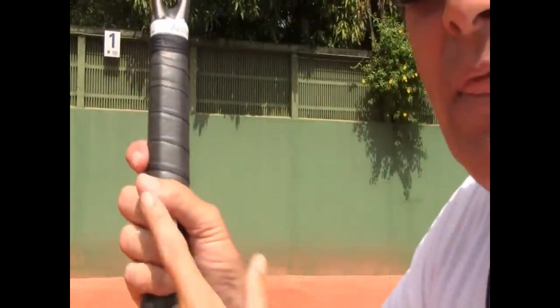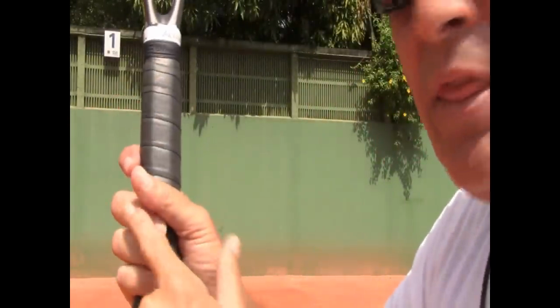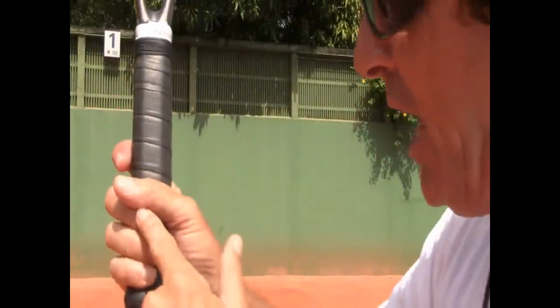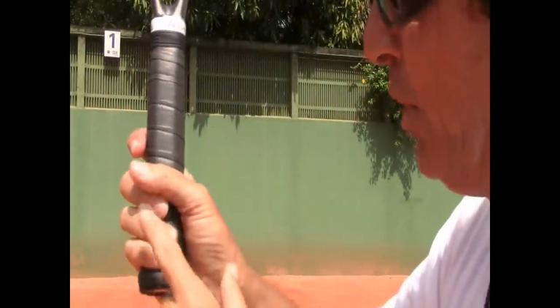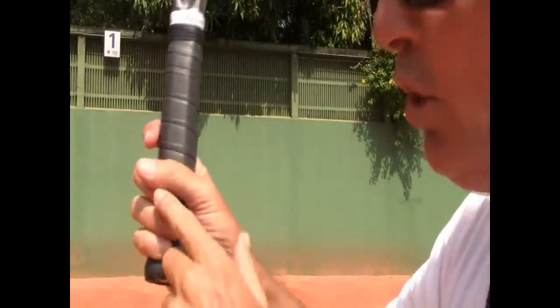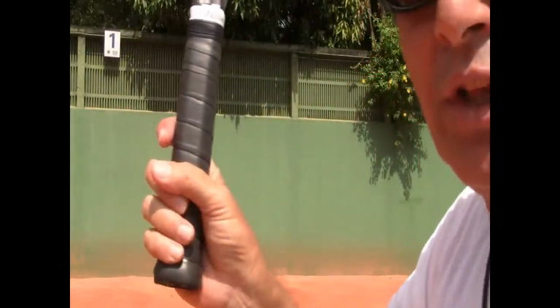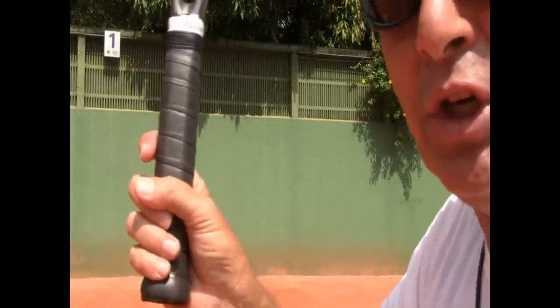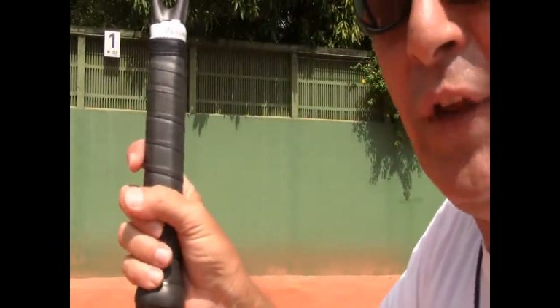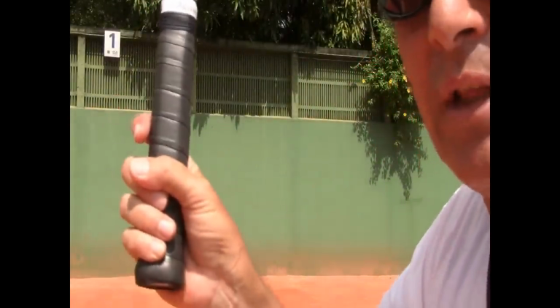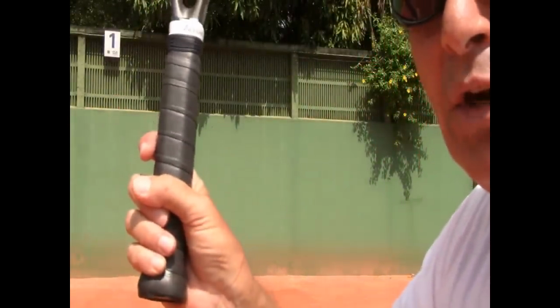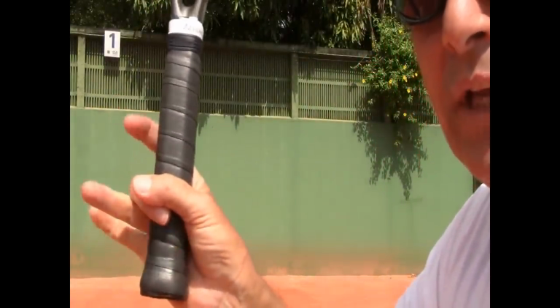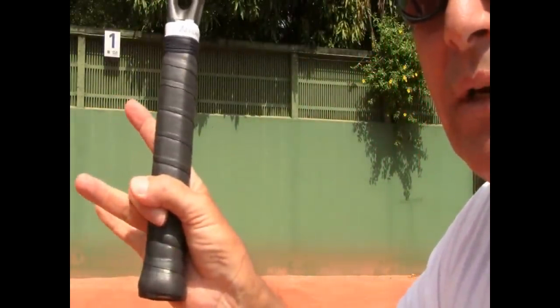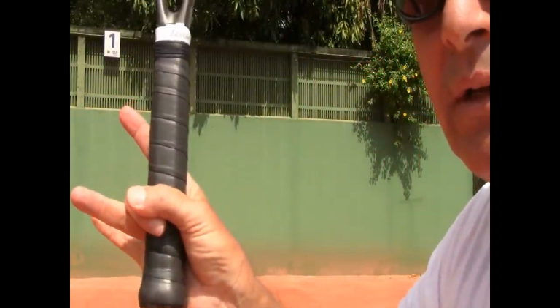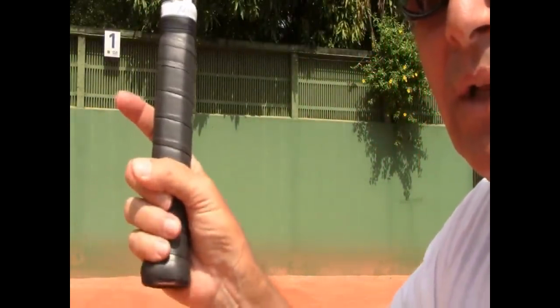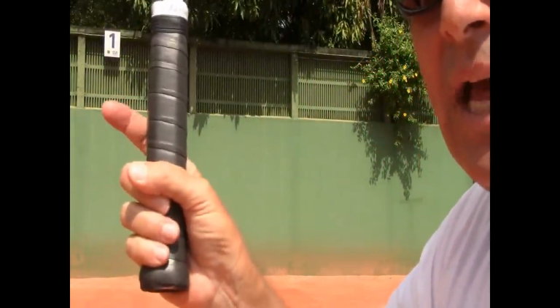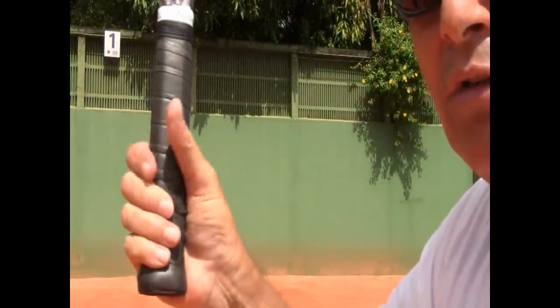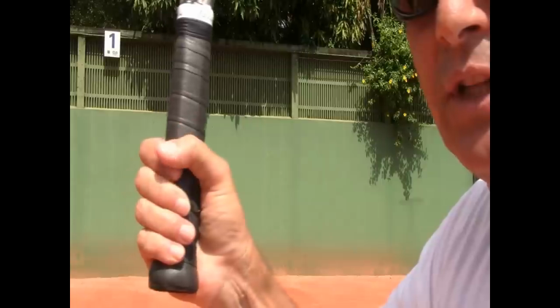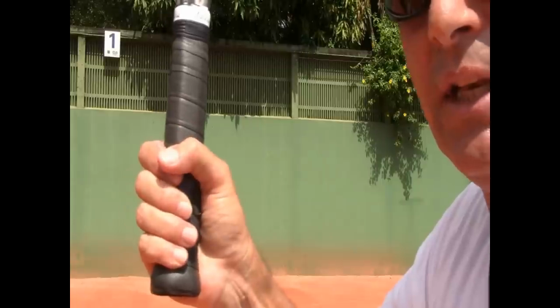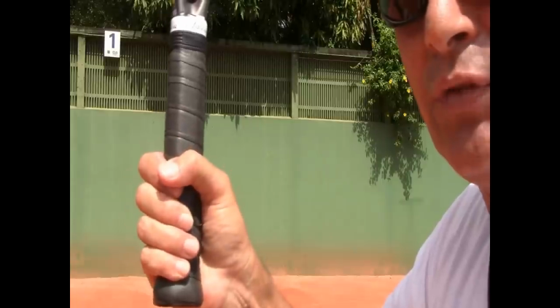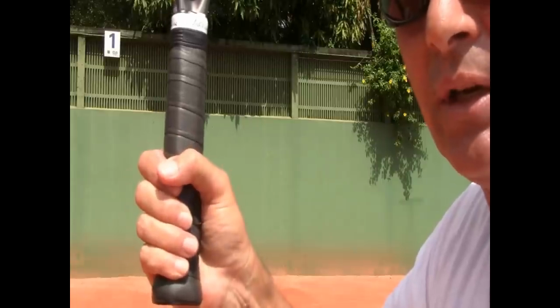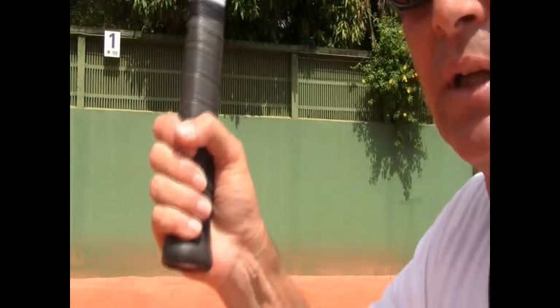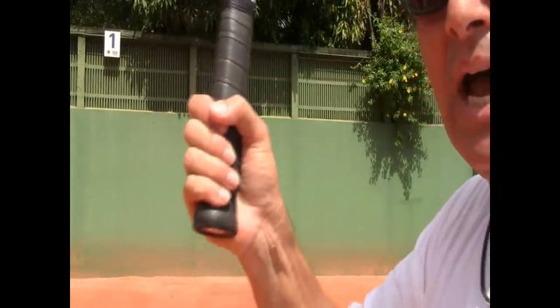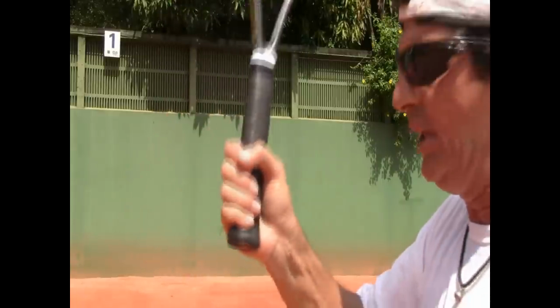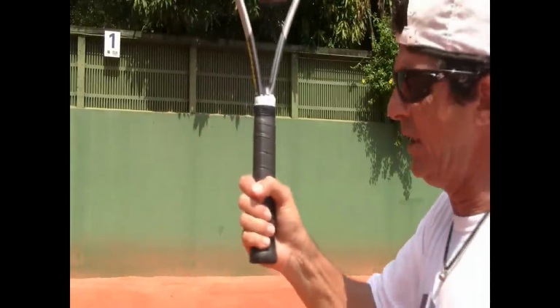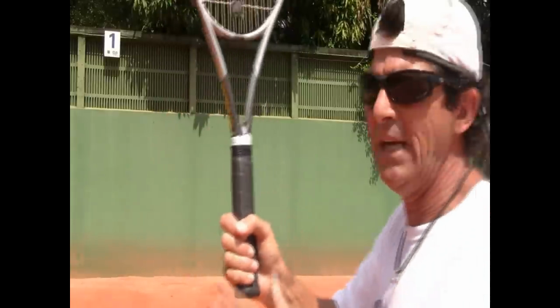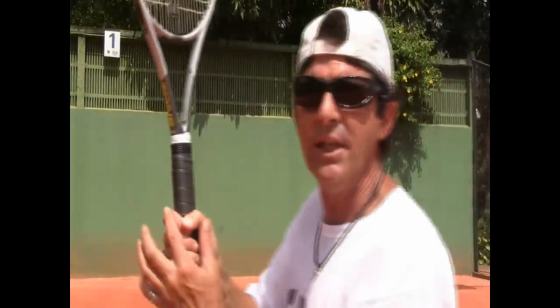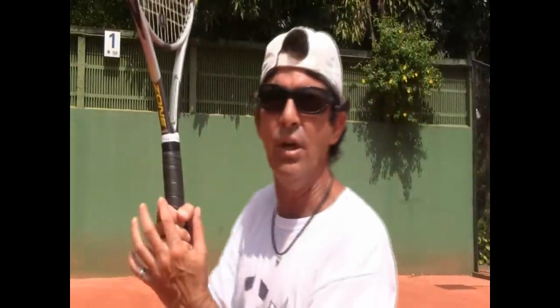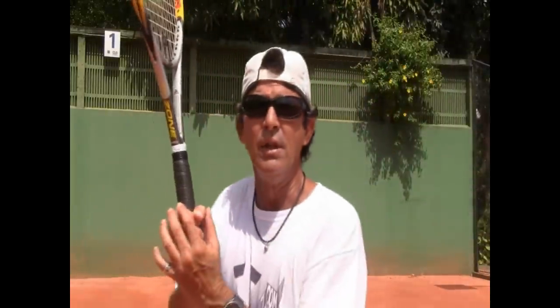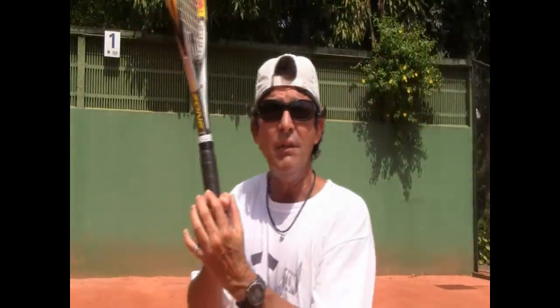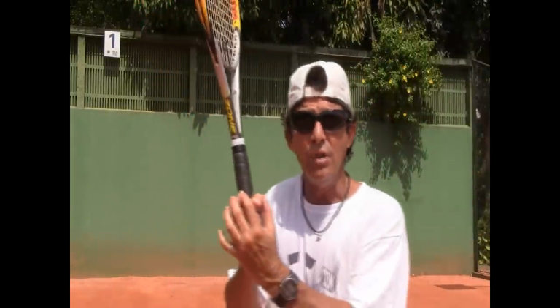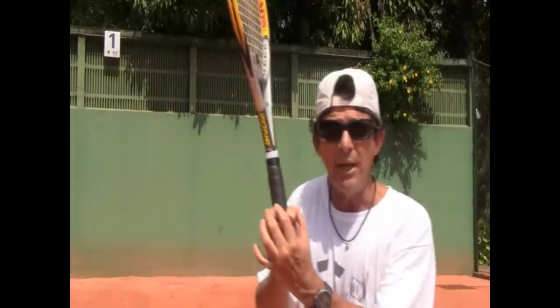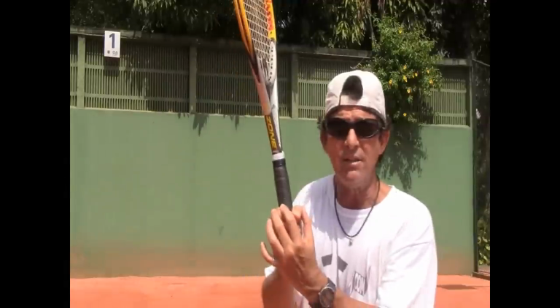The thumb goes over the third finger — the middle finger — not over the index finger. I have literally corrected this on even good players.